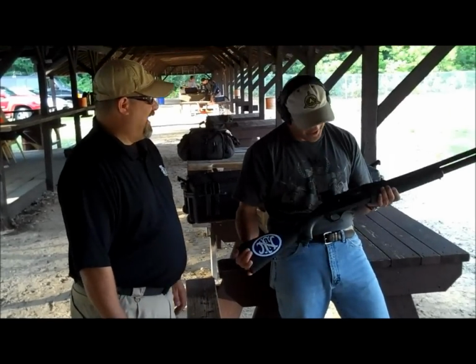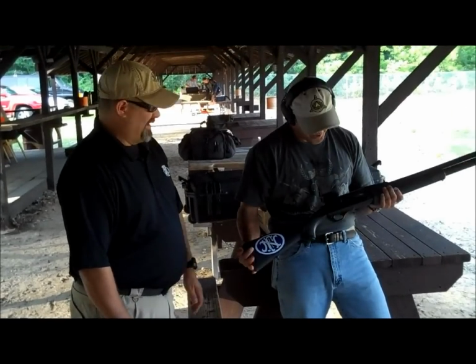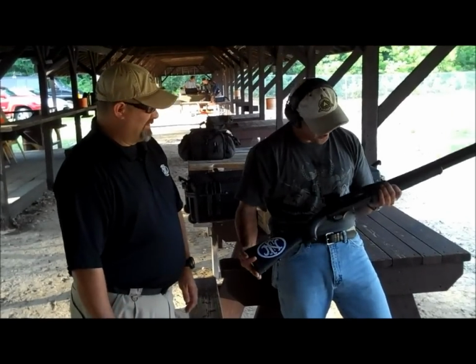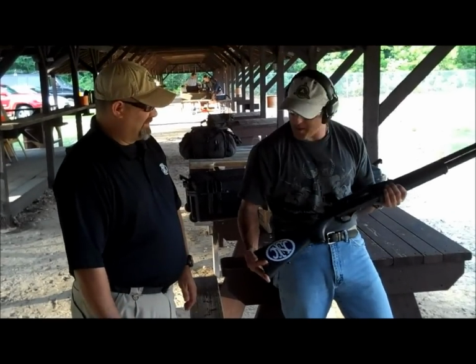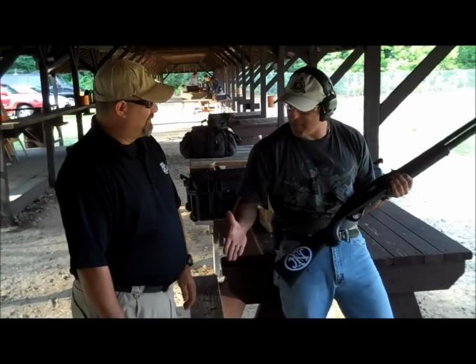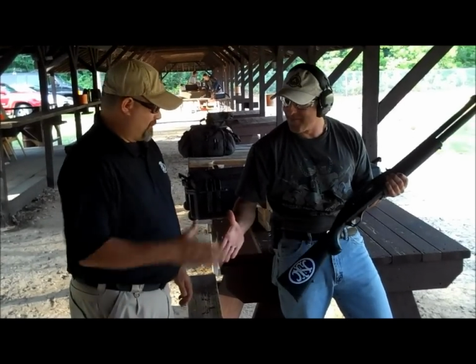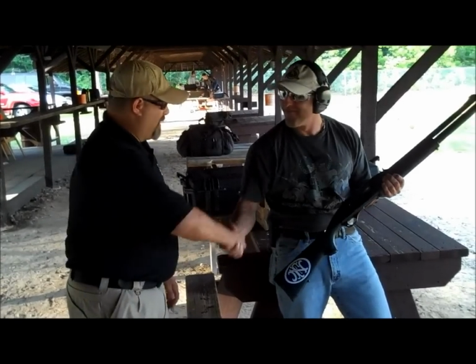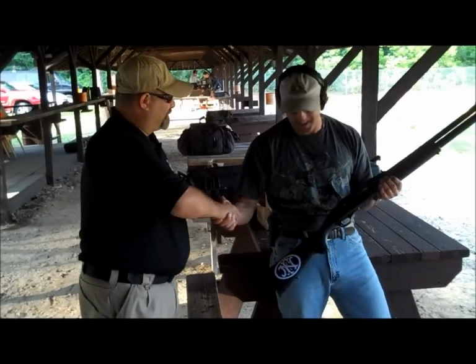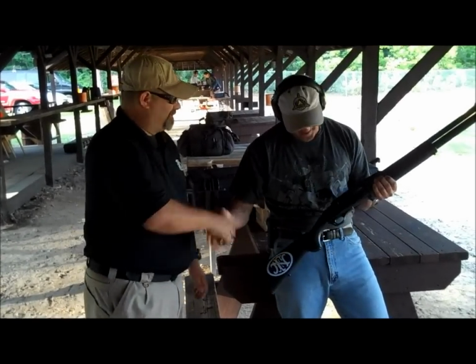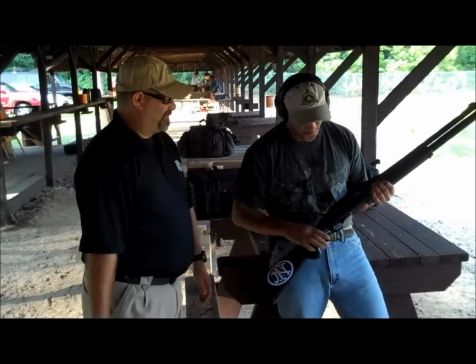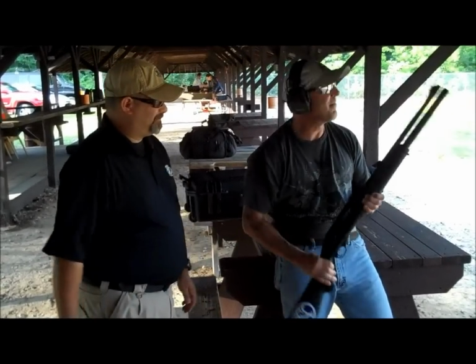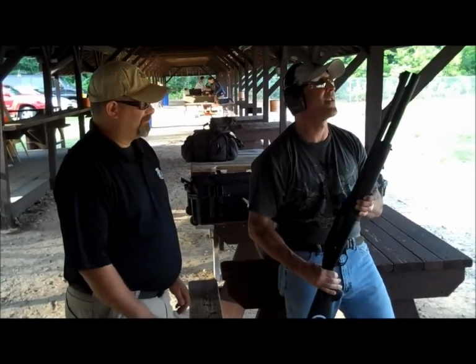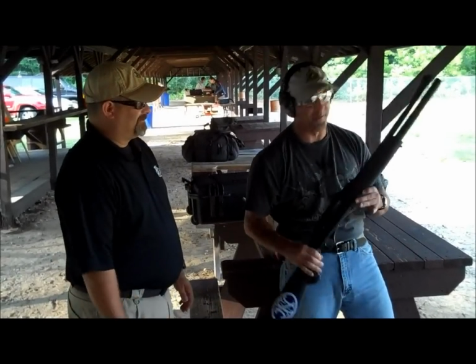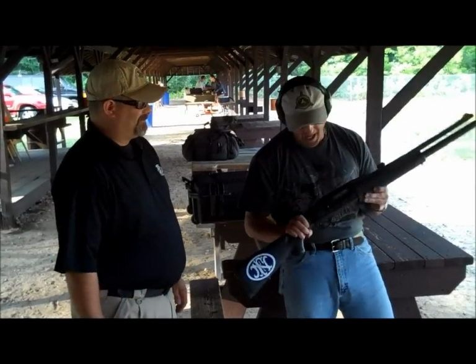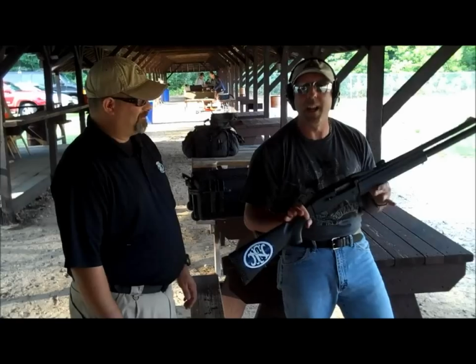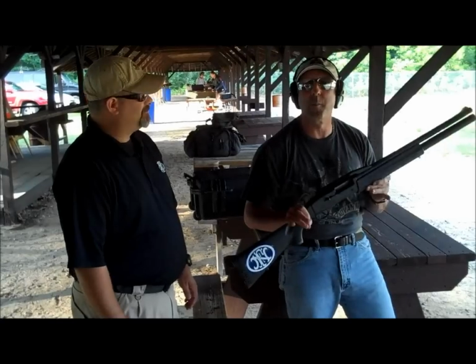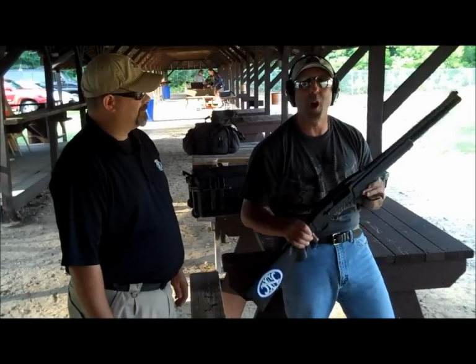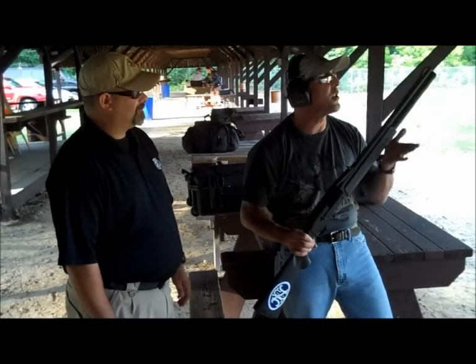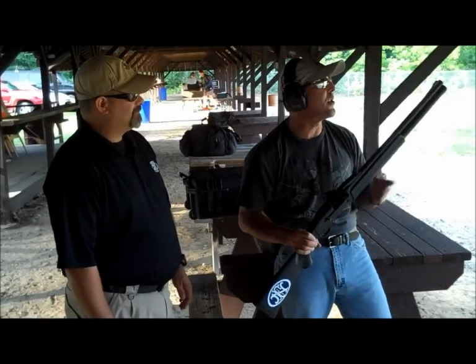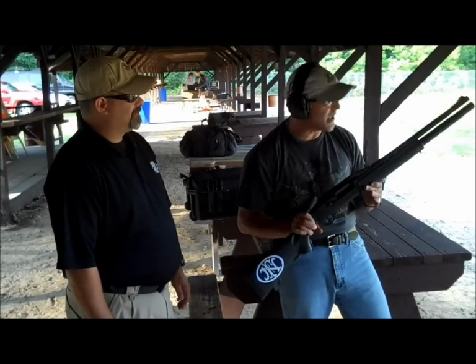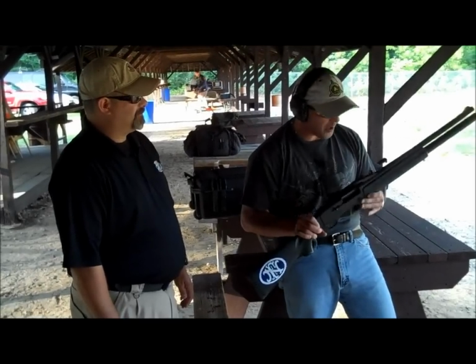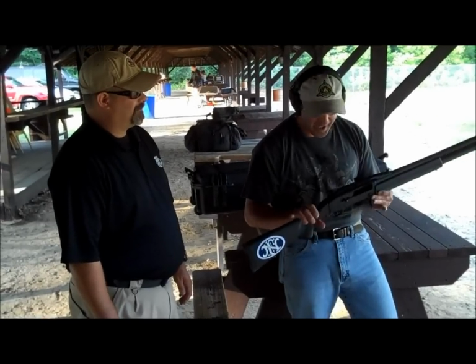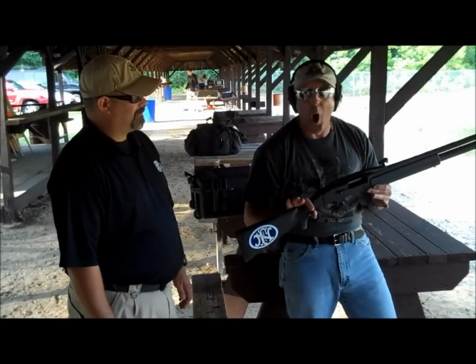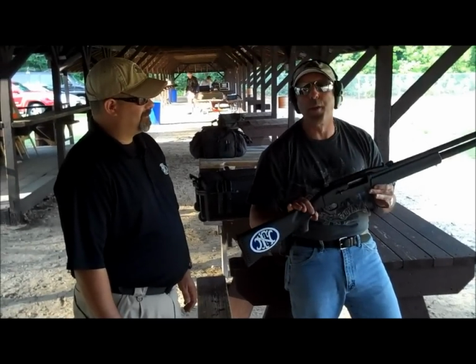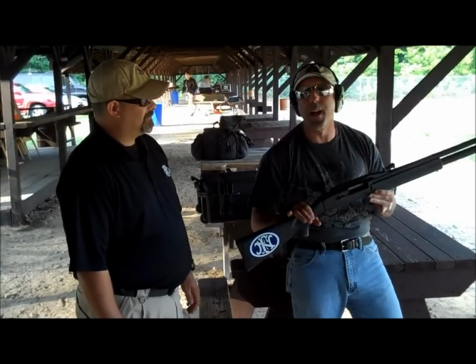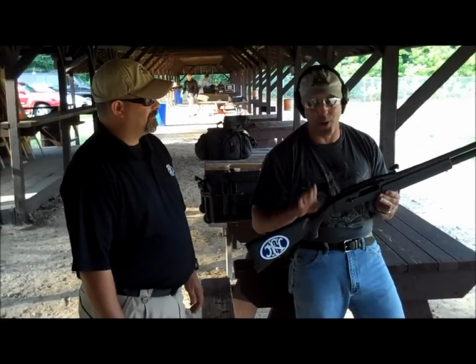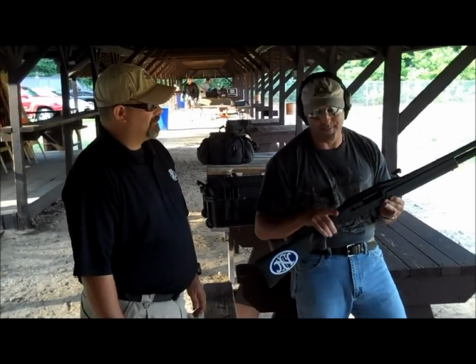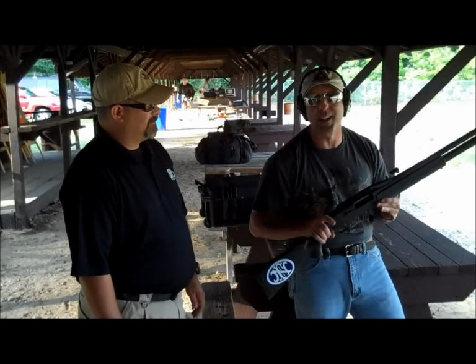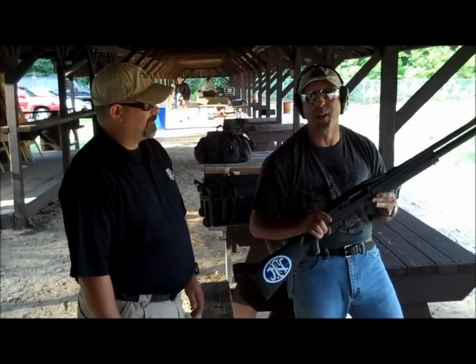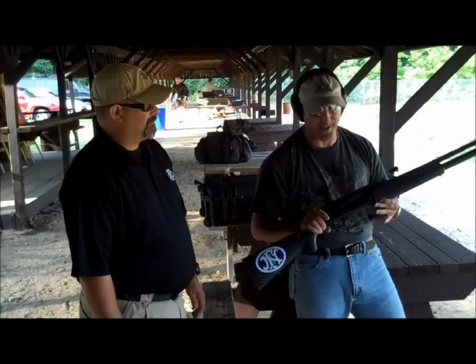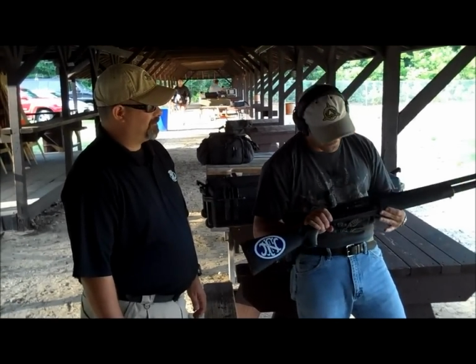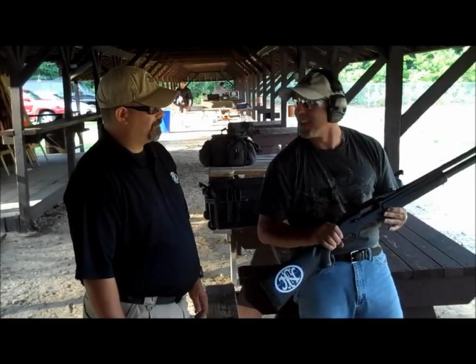That's awesome. I love this, this is great. FN SLP shotgun, 22-inch. Three-gun circuit. This thing is really nice.